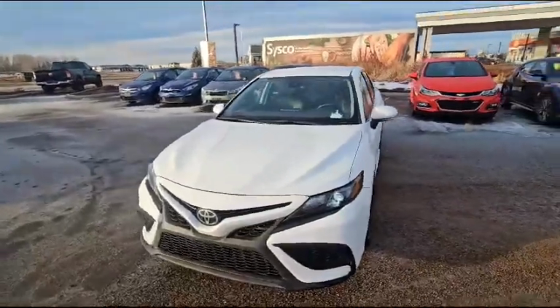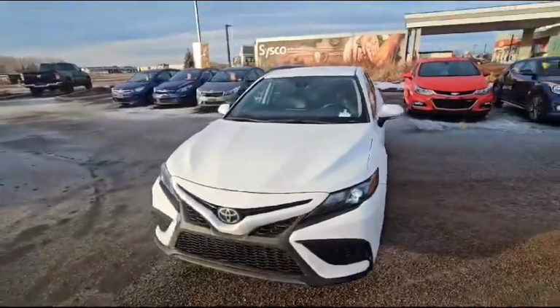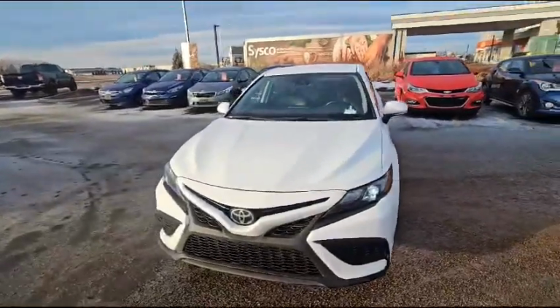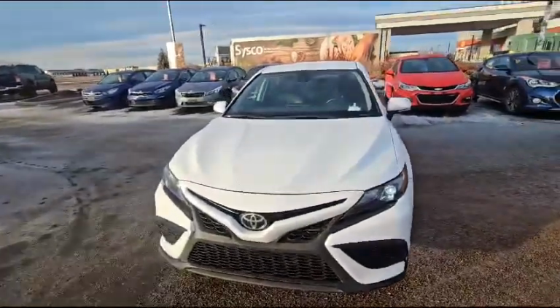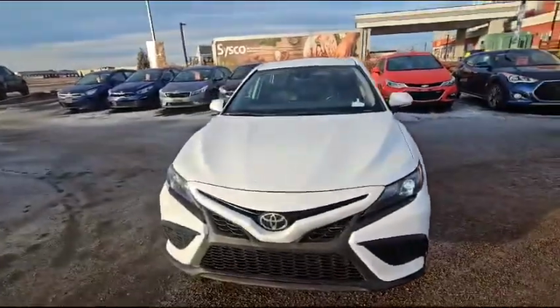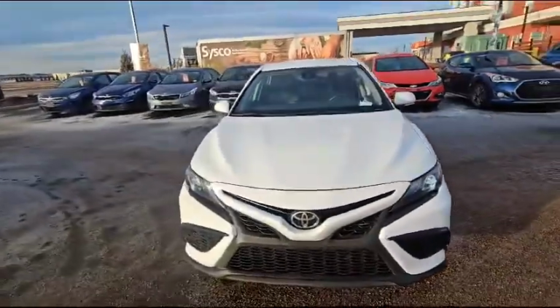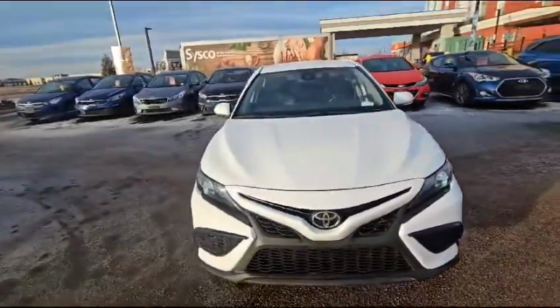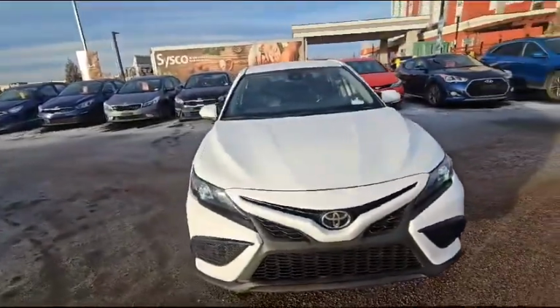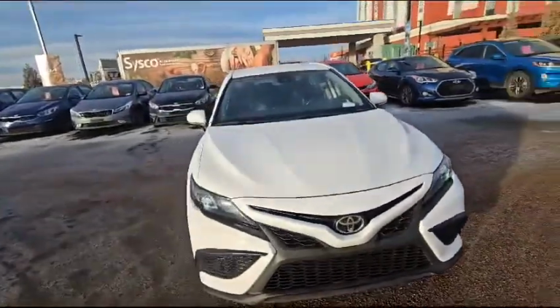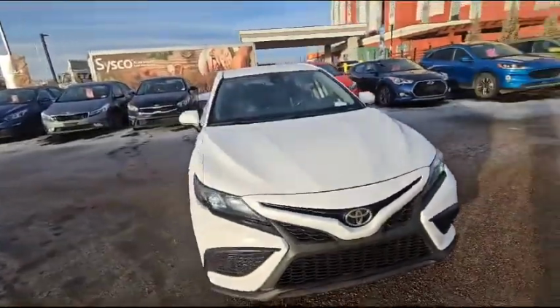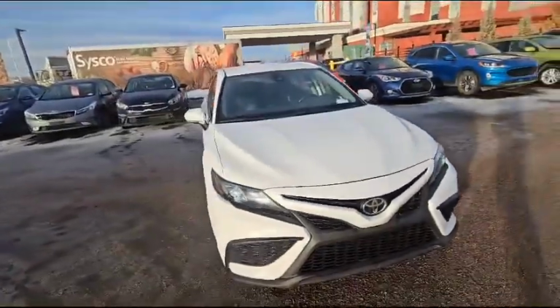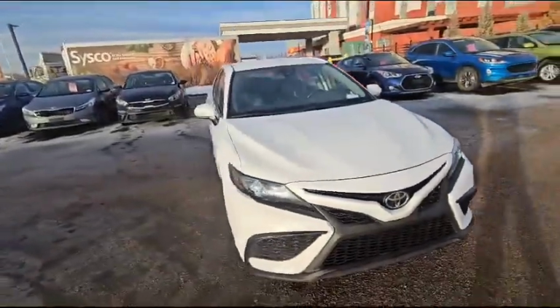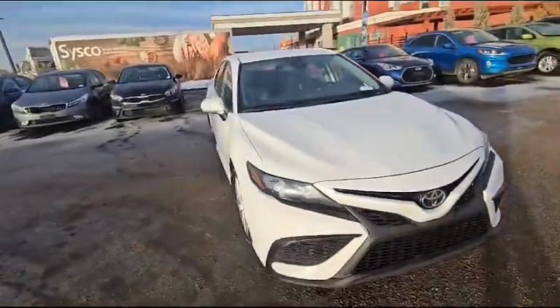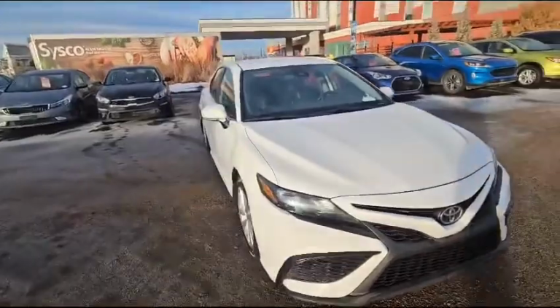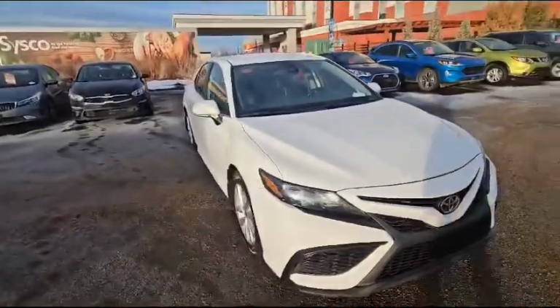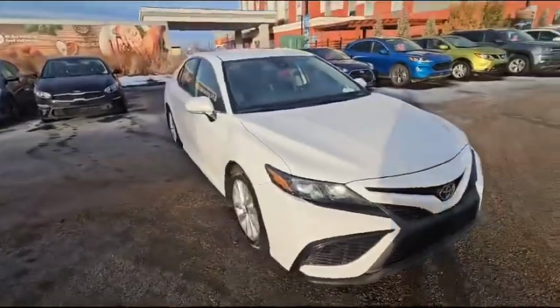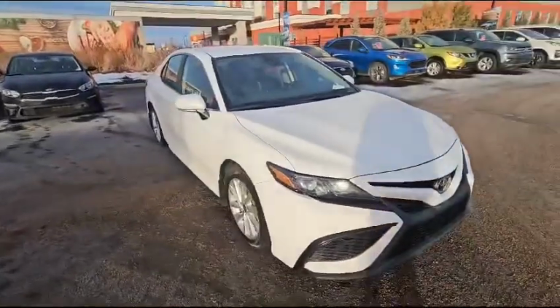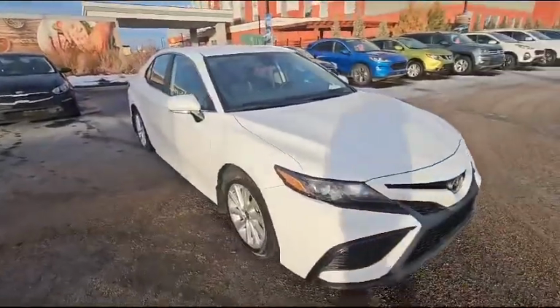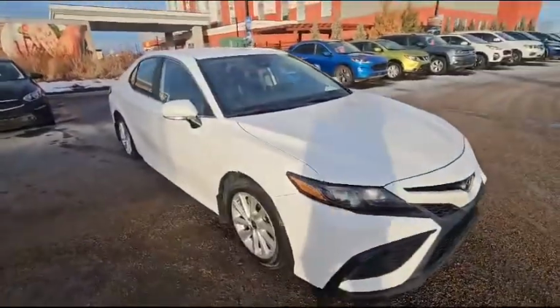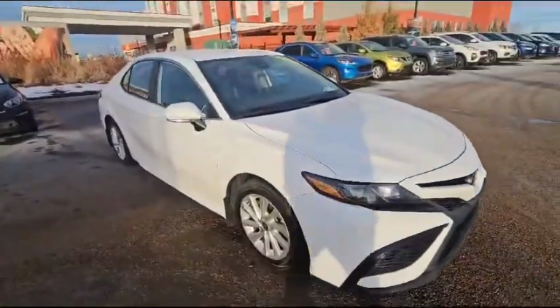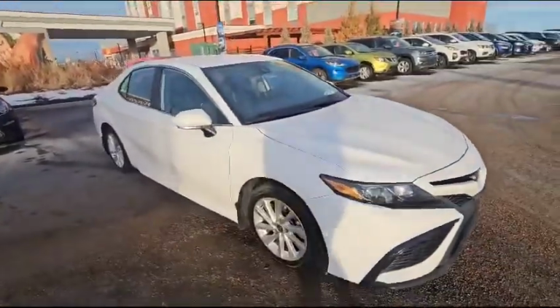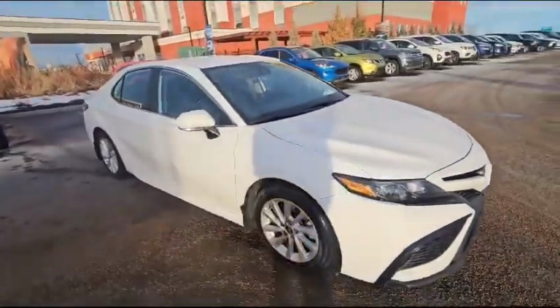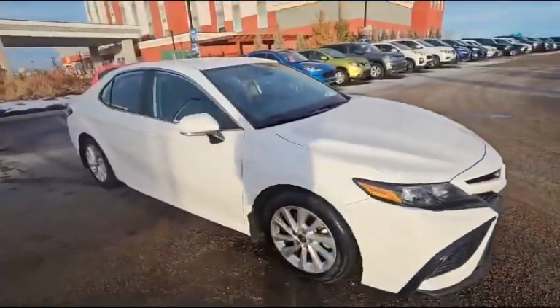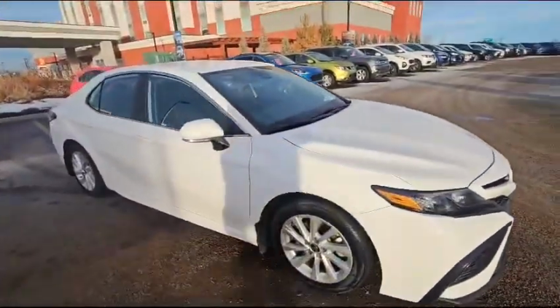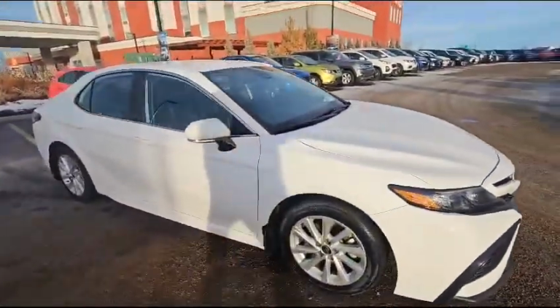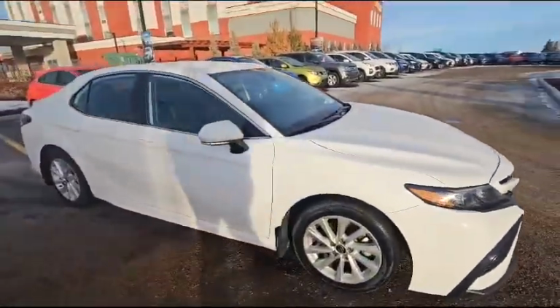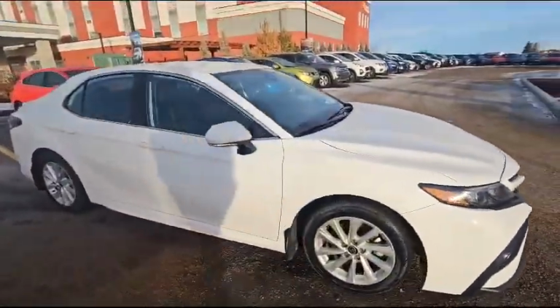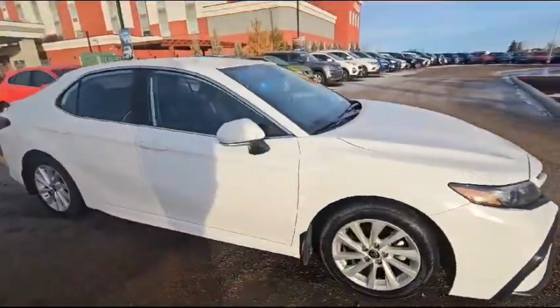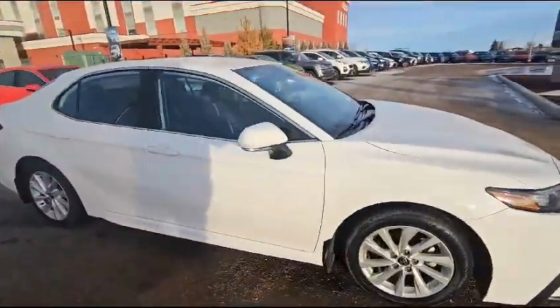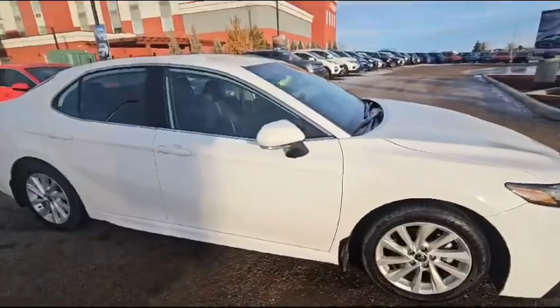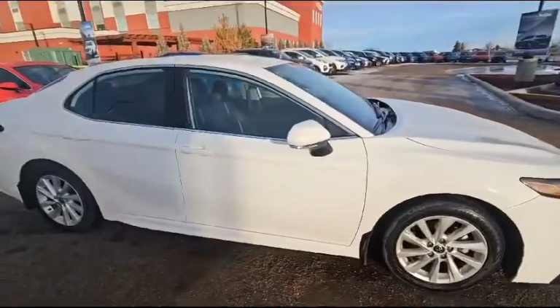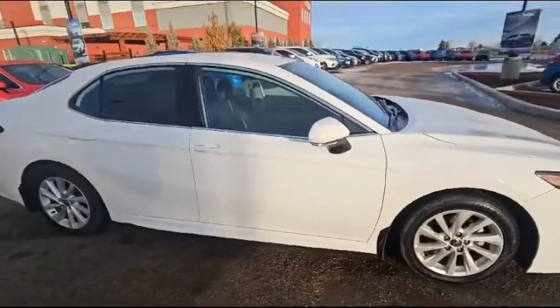Hey everyone, this is Duncan with Straight Line Kia in Medicine Hat. What we're looking at again is another great pre-owned vehicle. It's a 2021 Camry SE — a beautiful vehicle in a beautiful color.